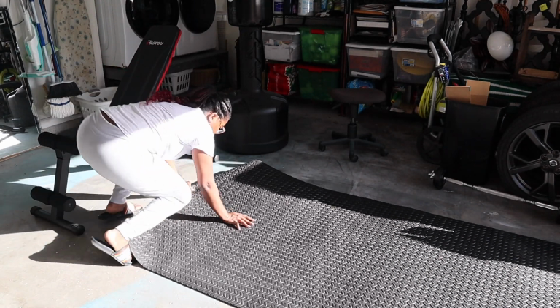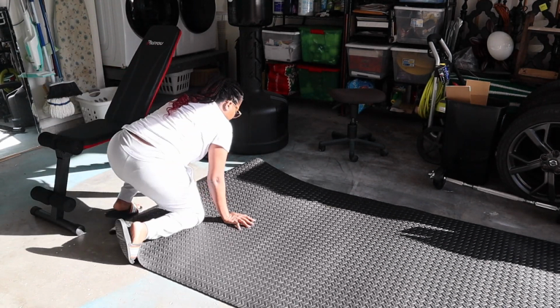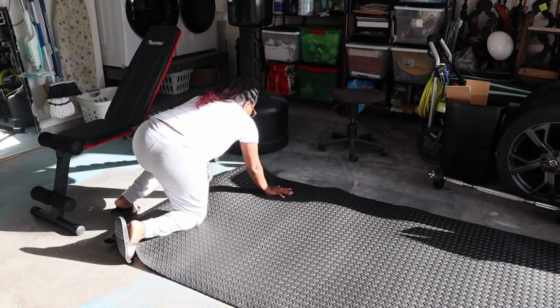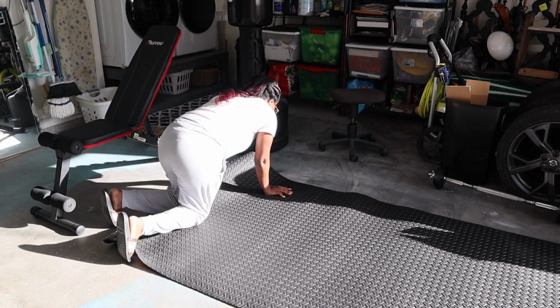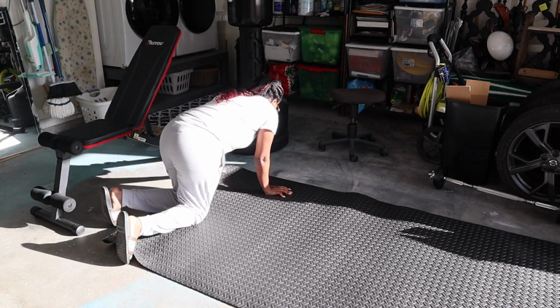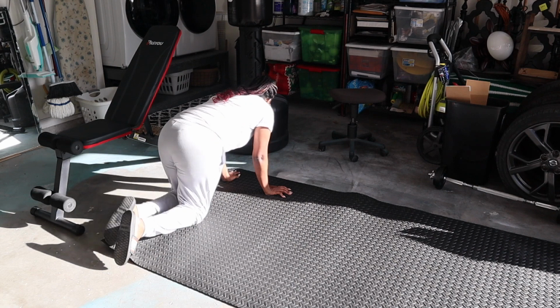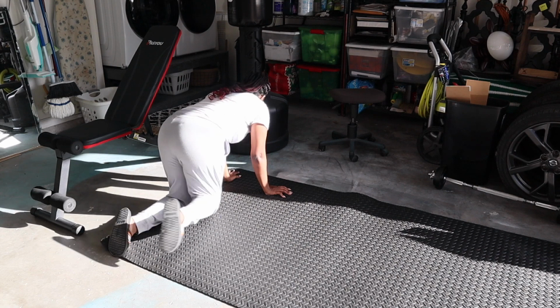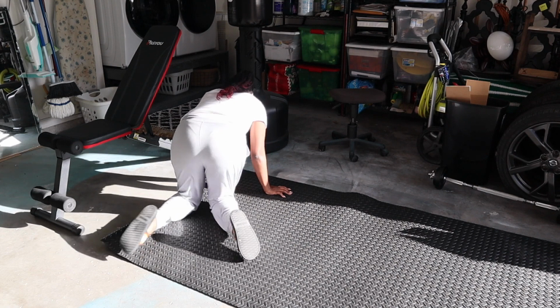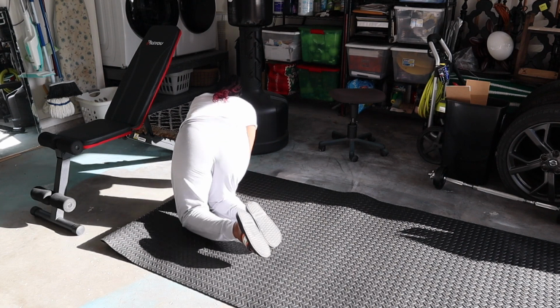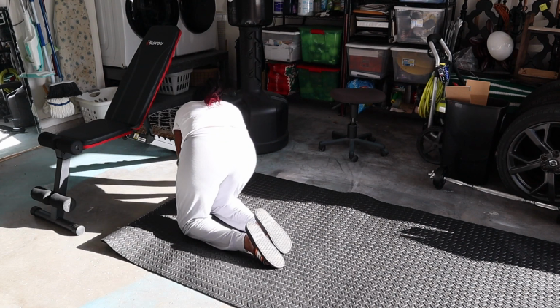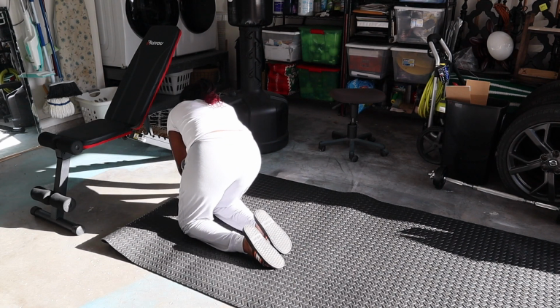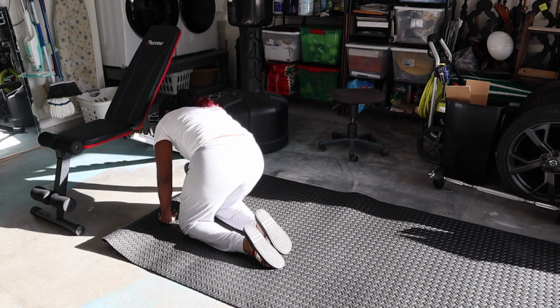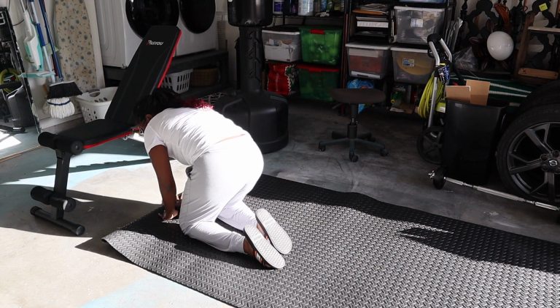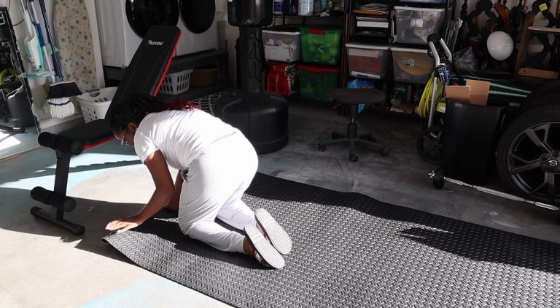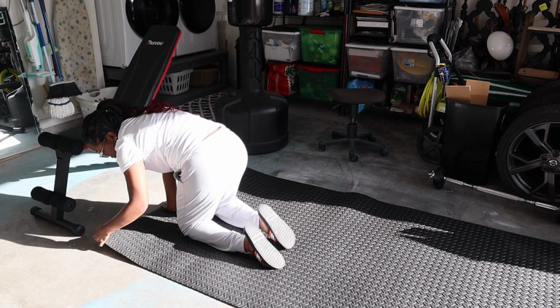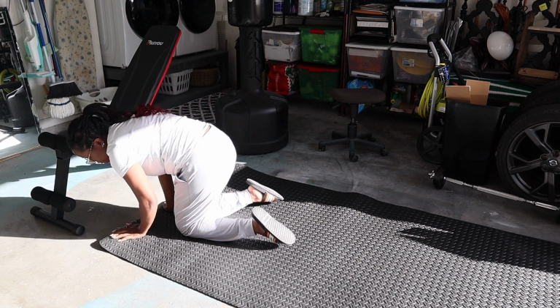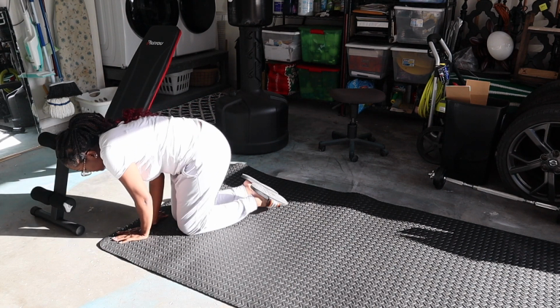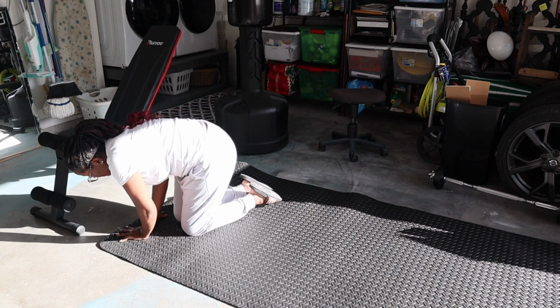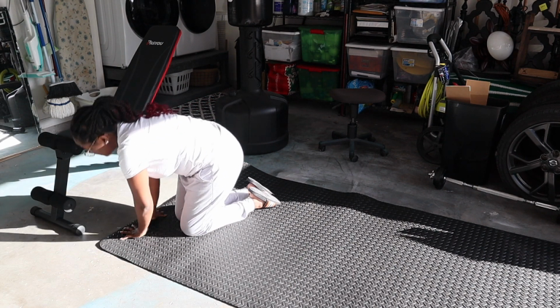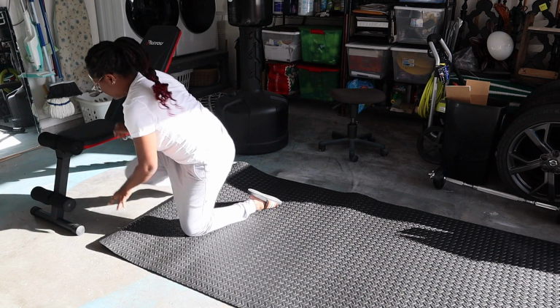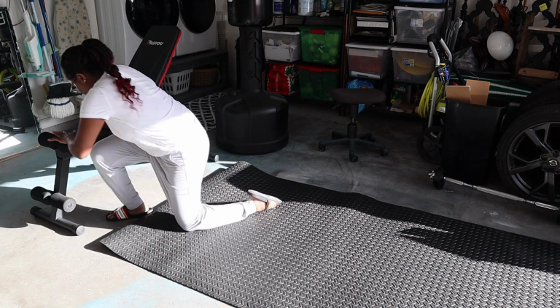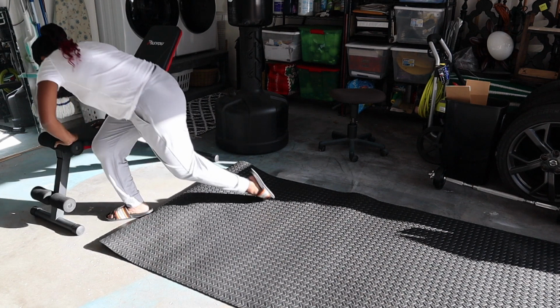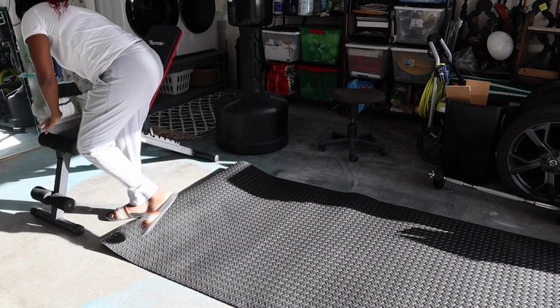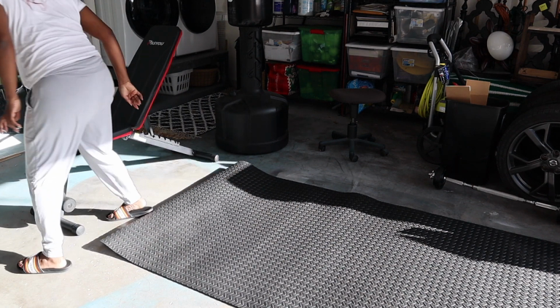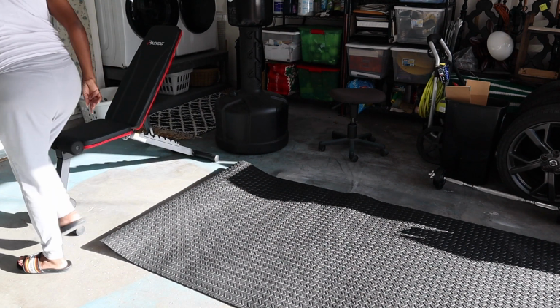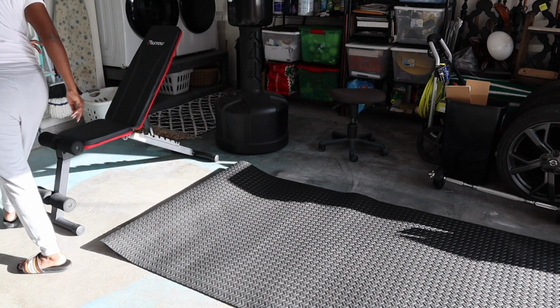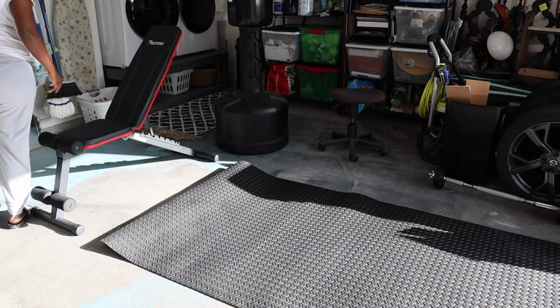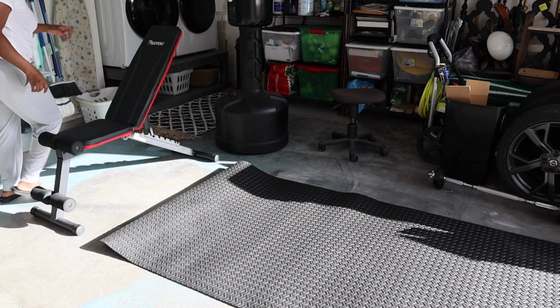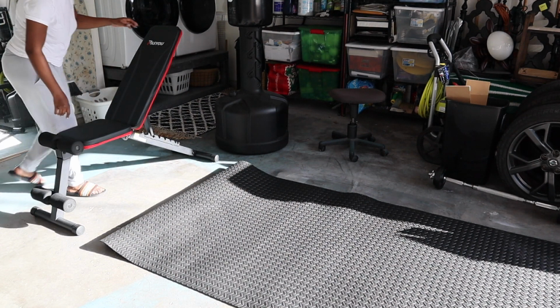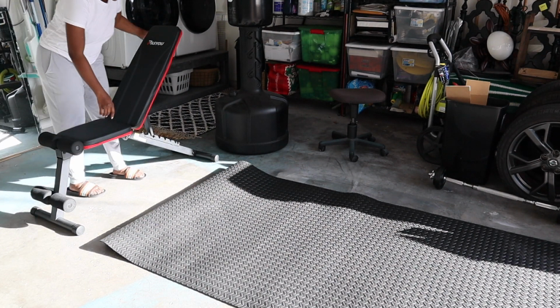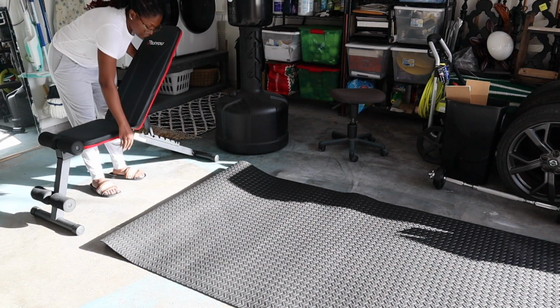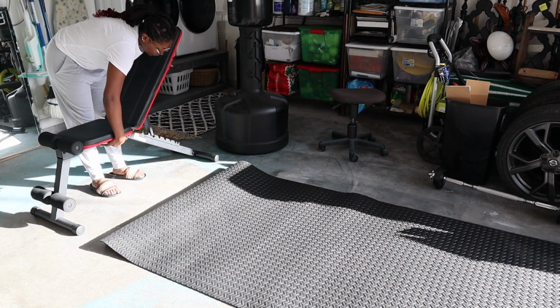I am a little pissed though, because I saw it at TJ Maxx later on that same day and they had one for $14.99. So I could have gone back, returned it, and done the whole thing to save my $10 — but whatever, I didn't.